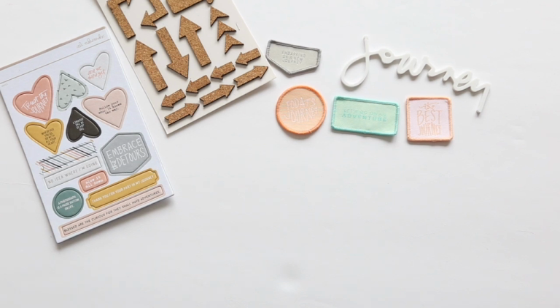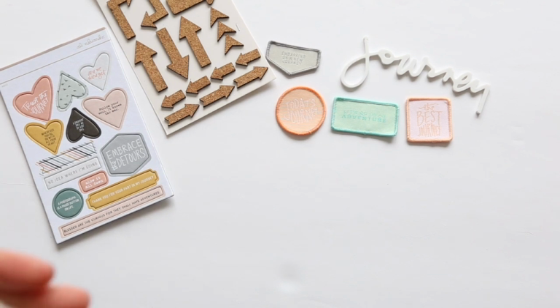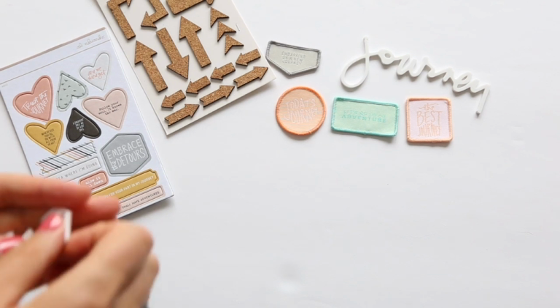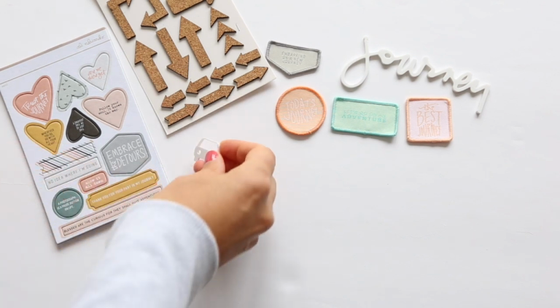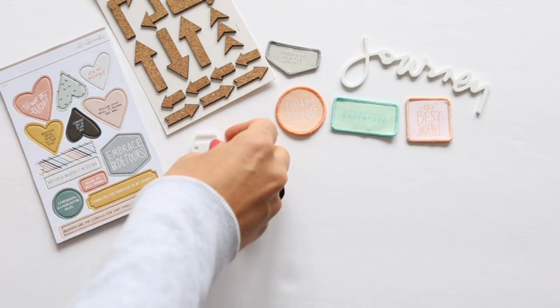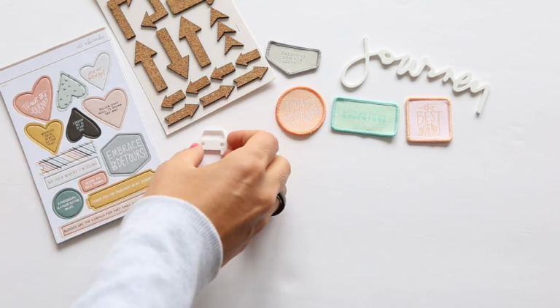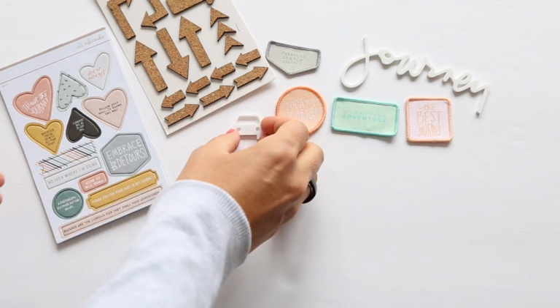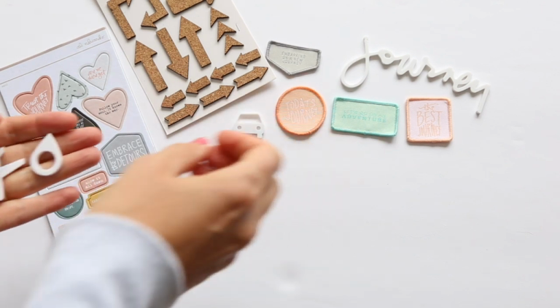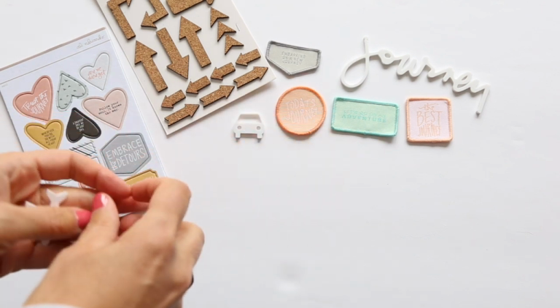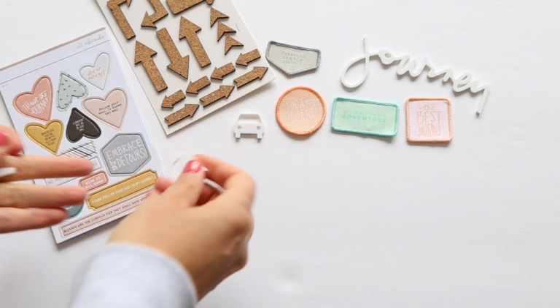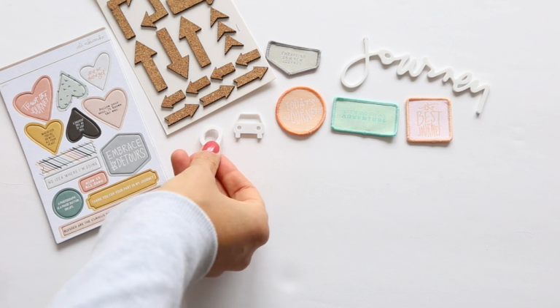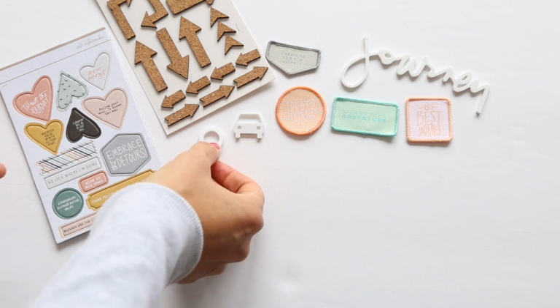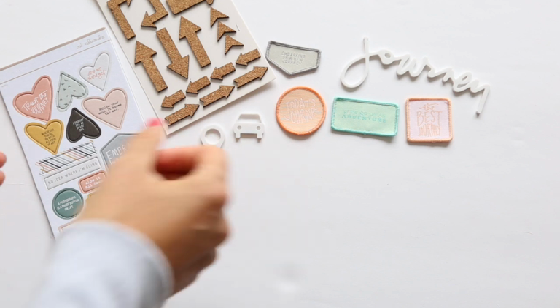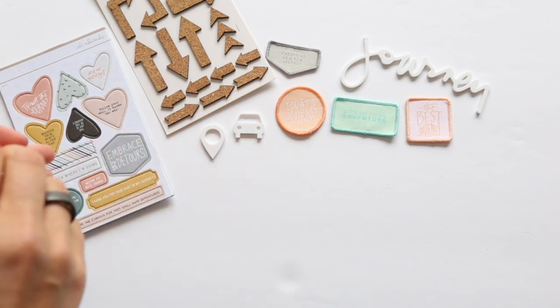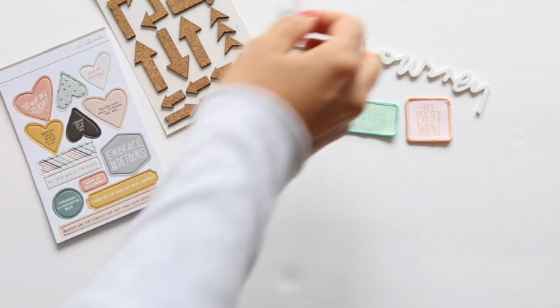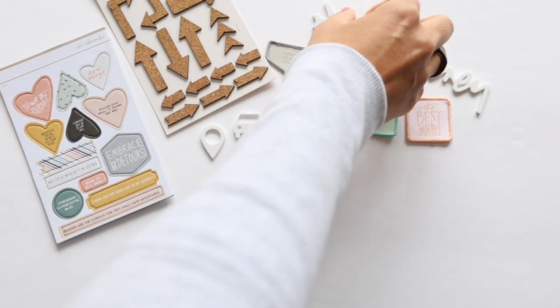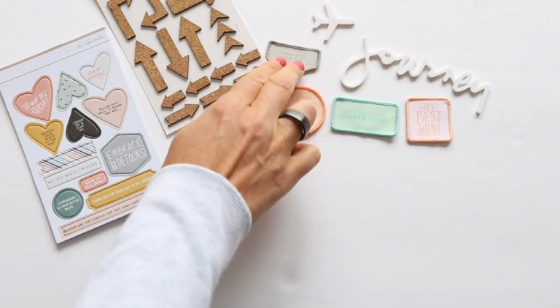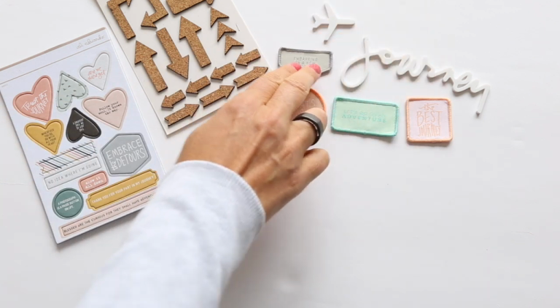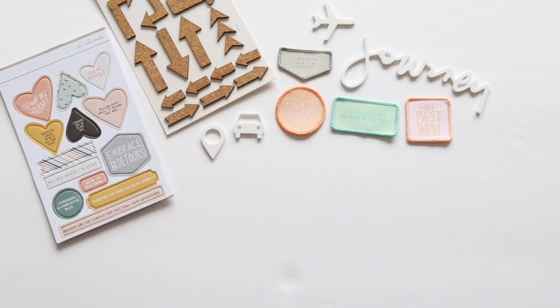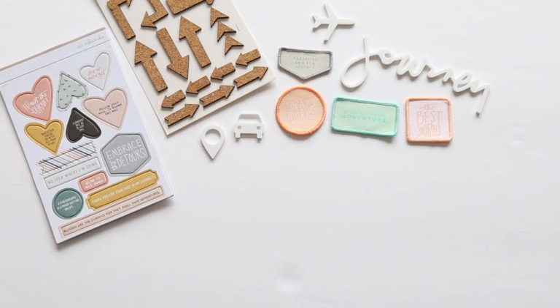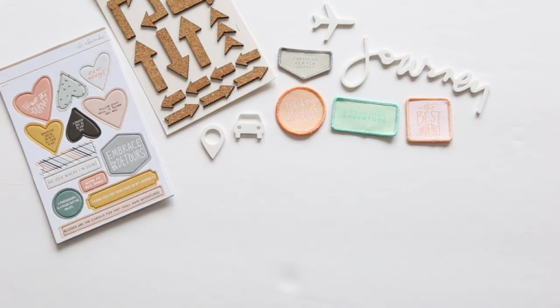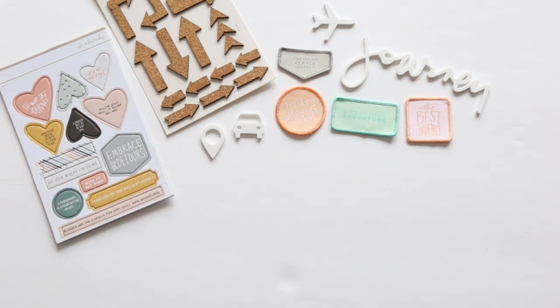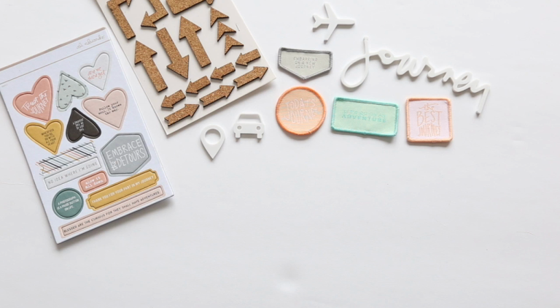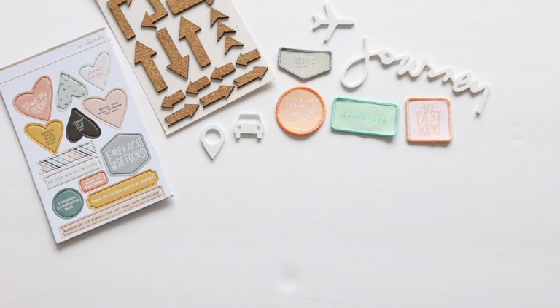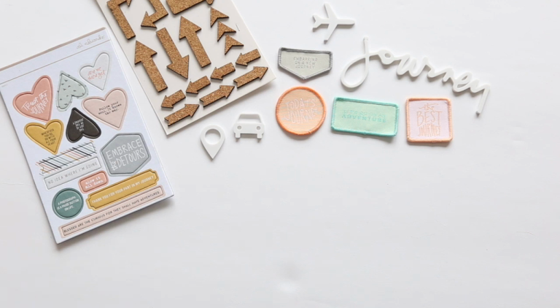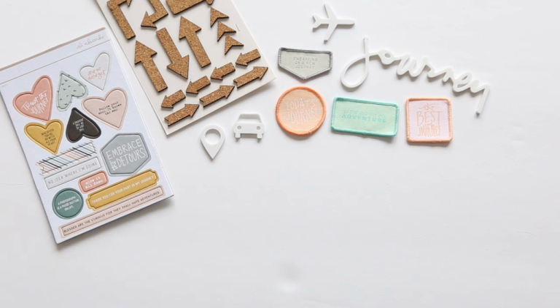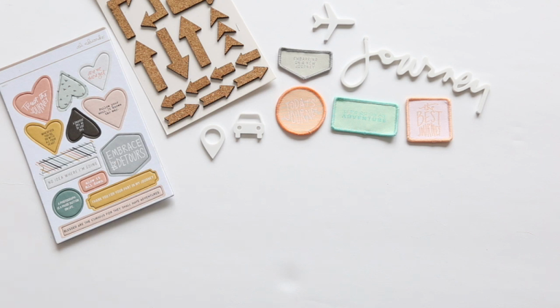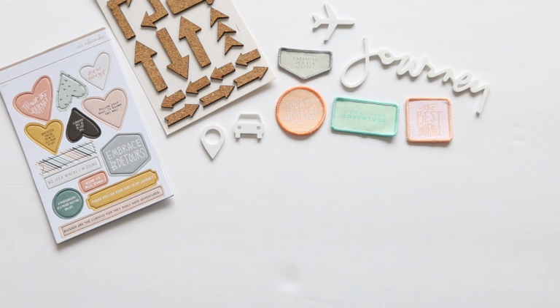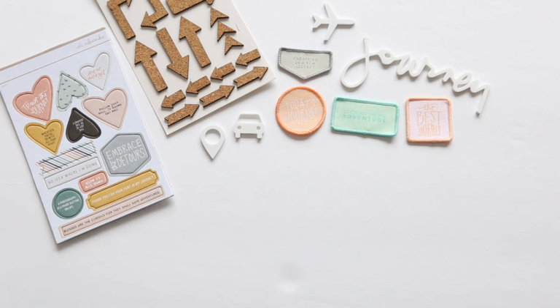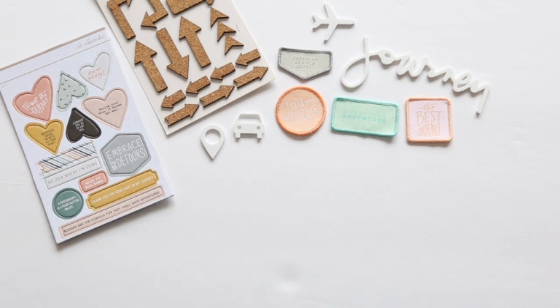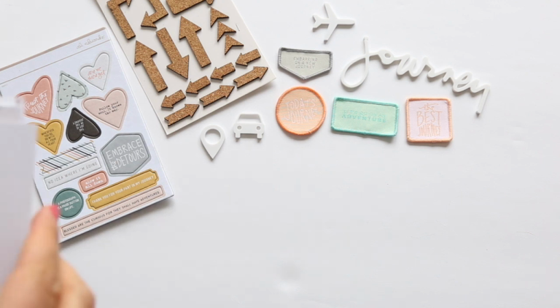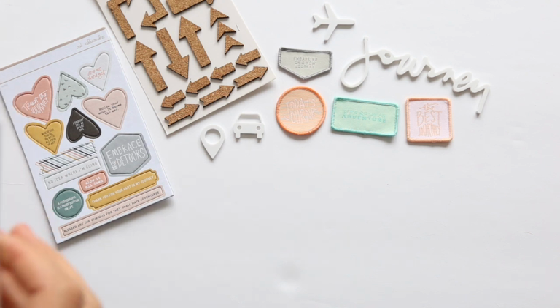Blessed are the curious, for they shall have adventures — I always love that one. This kit also includes a set of three acrylic icons: we've got a car, a geotag, and an airplane. Then, as always, we have 4x6 and 3x4 cards — let's go ahead and take a look at those.